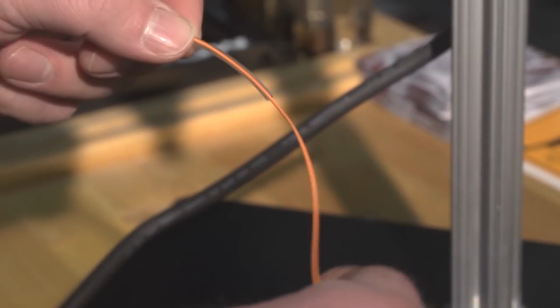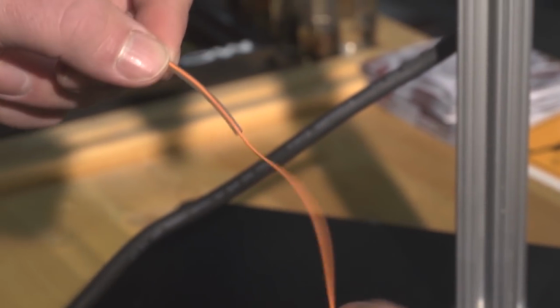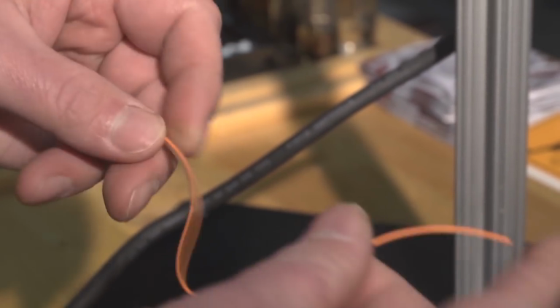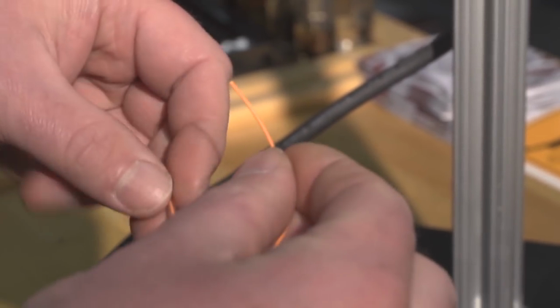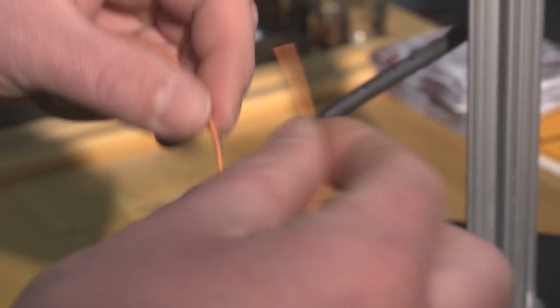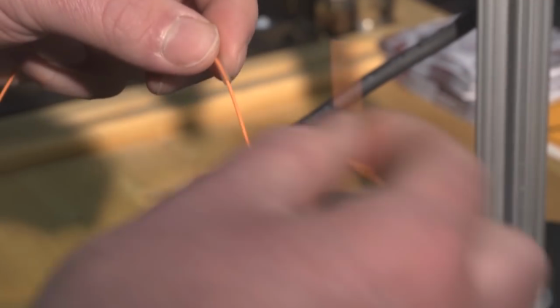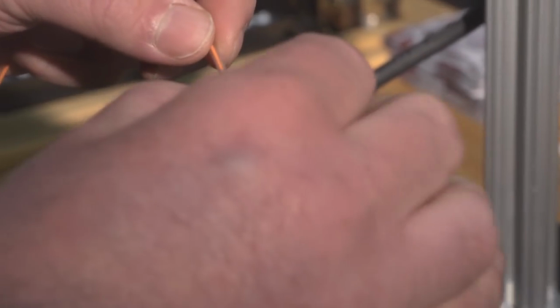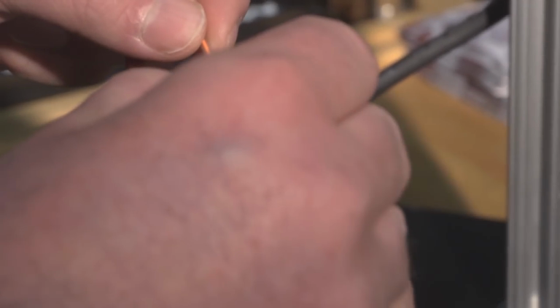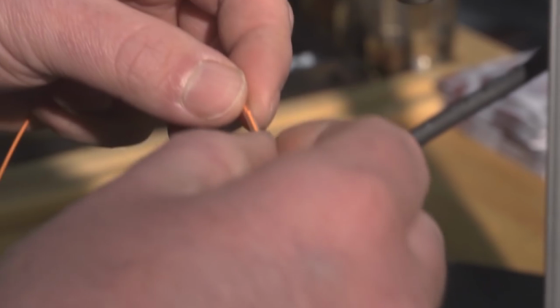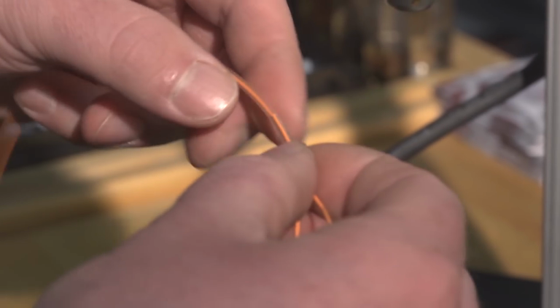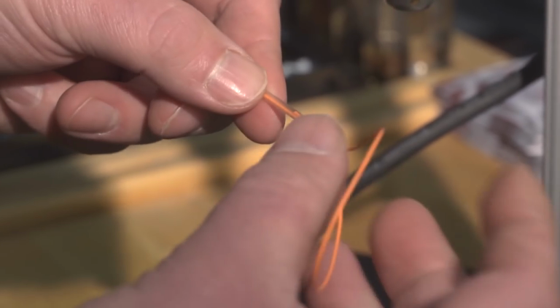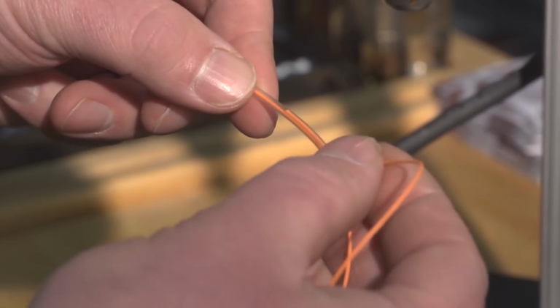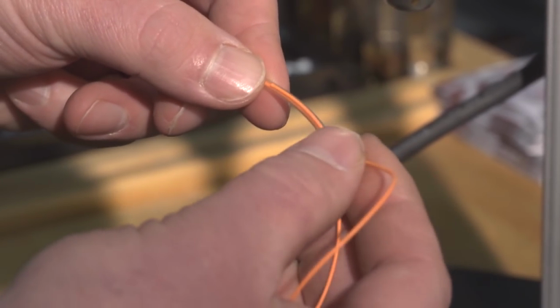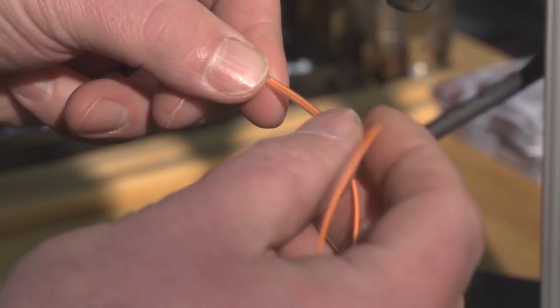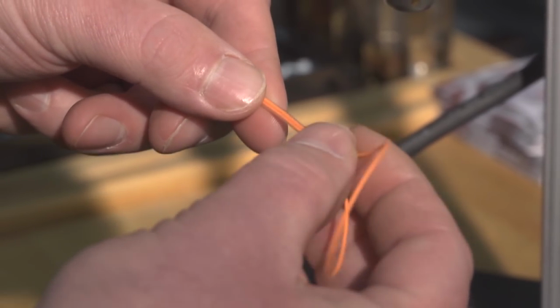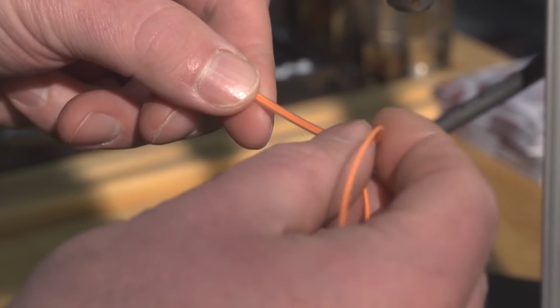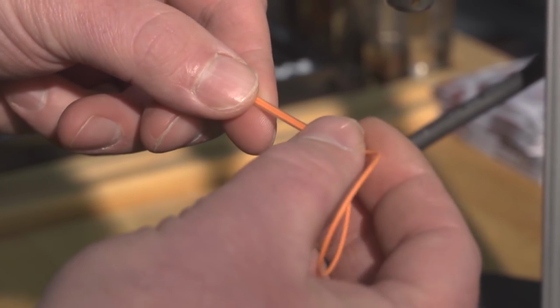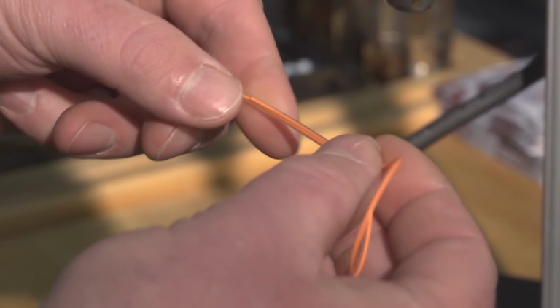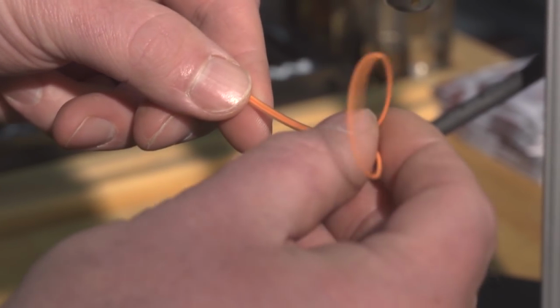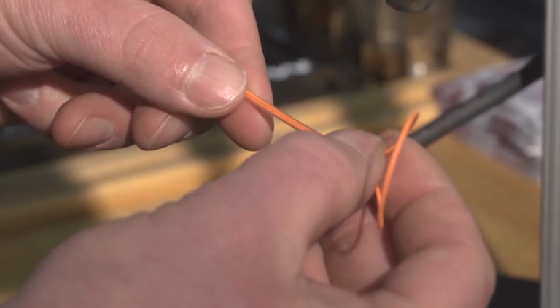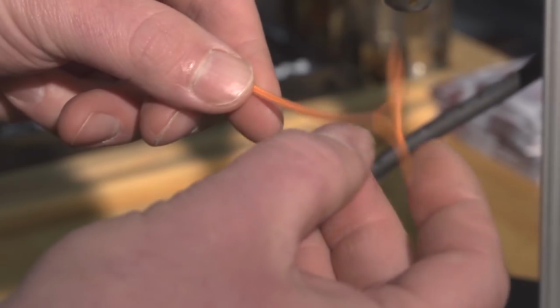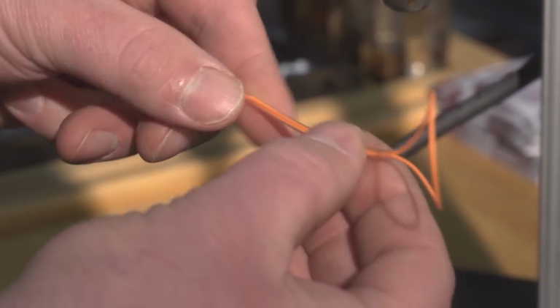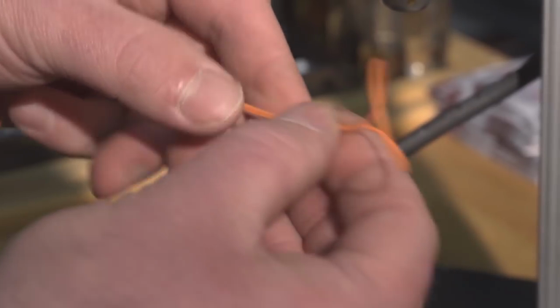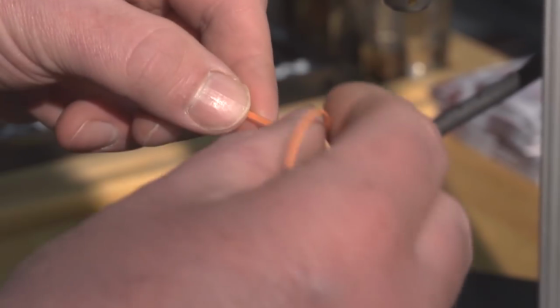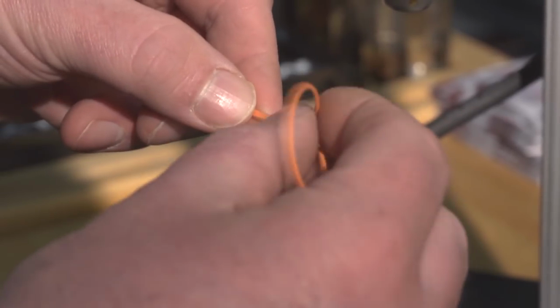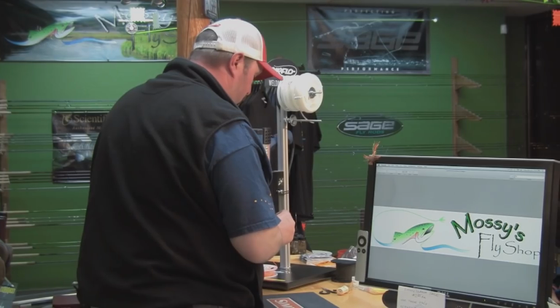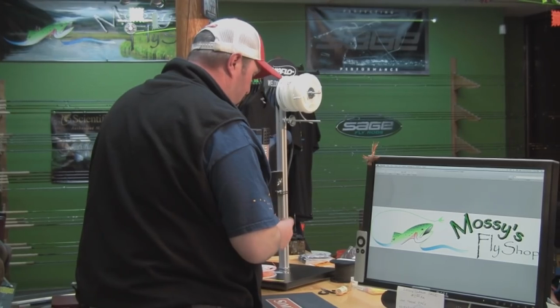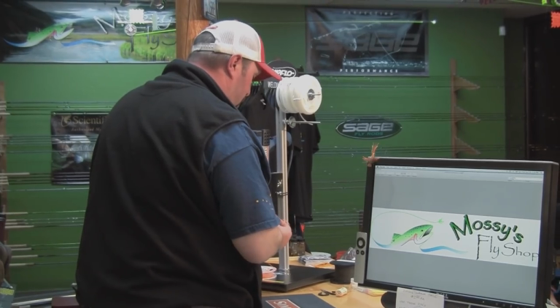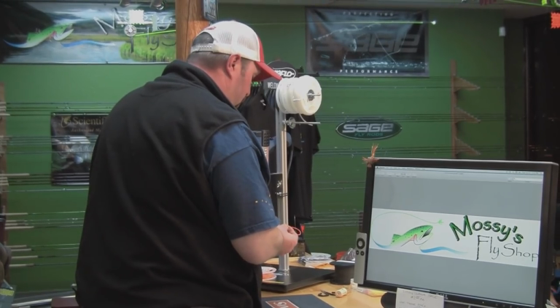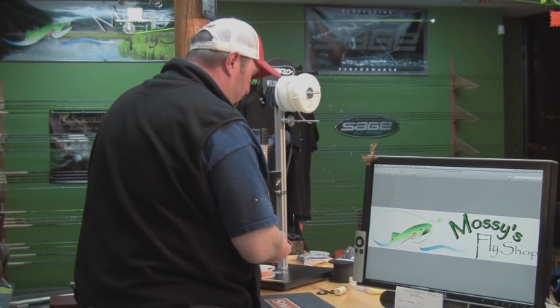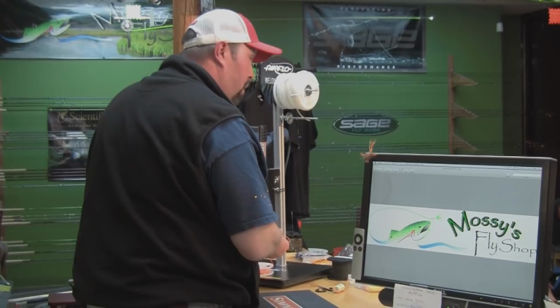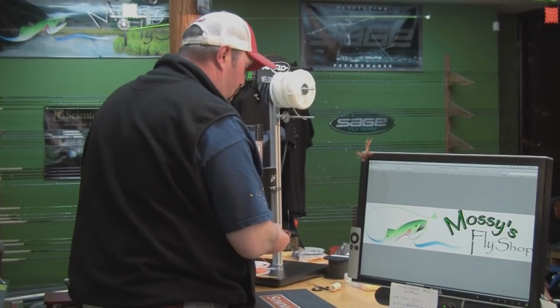Bring it around and back inside the tubing. Being that this is going to be a loop to backing, I want this to be in there a good three to four inches or so of double-over before I start the weld.